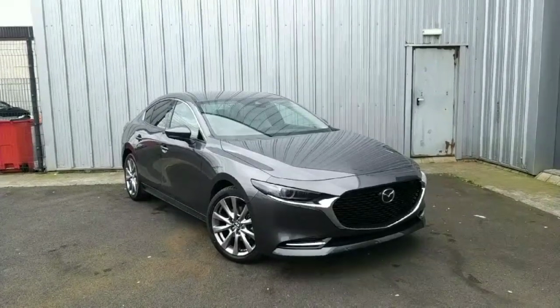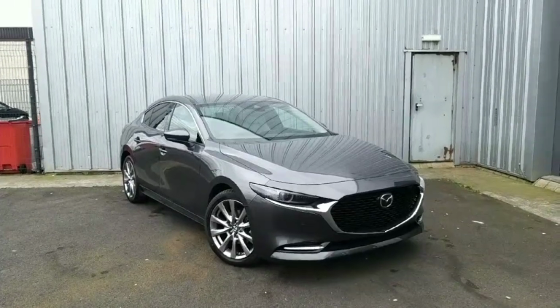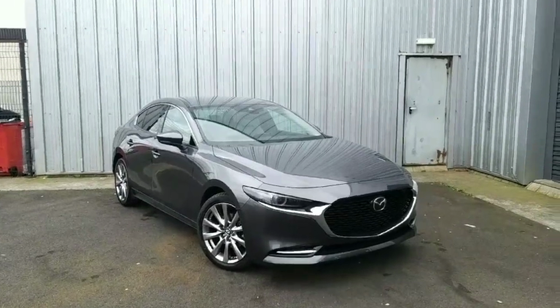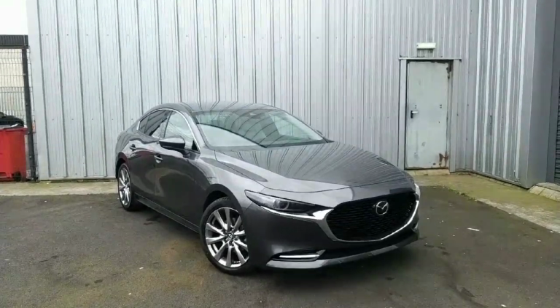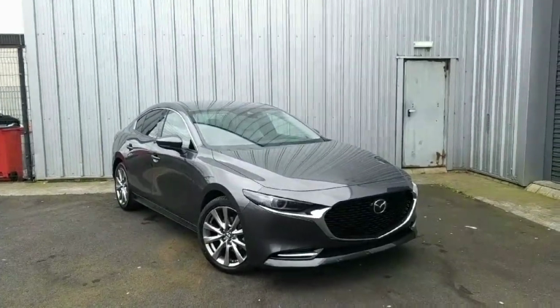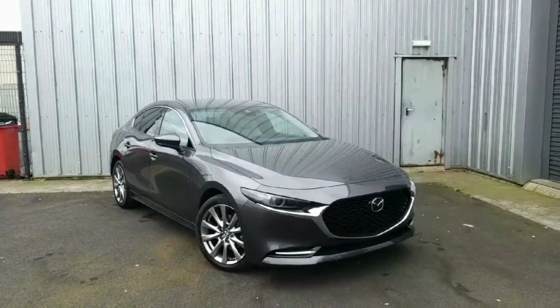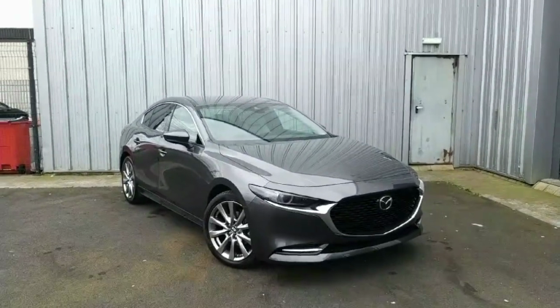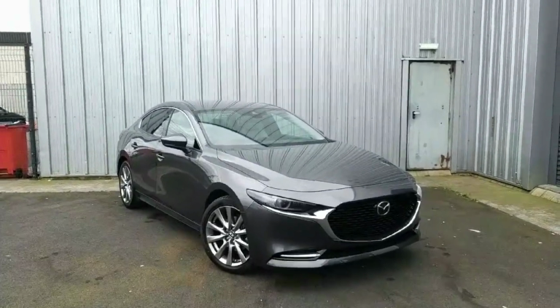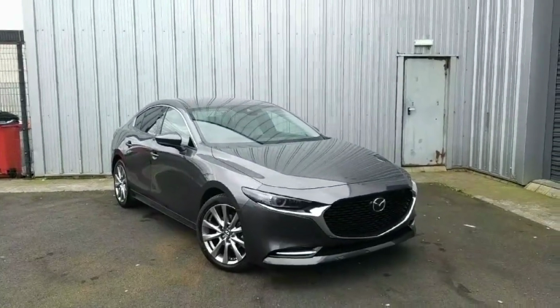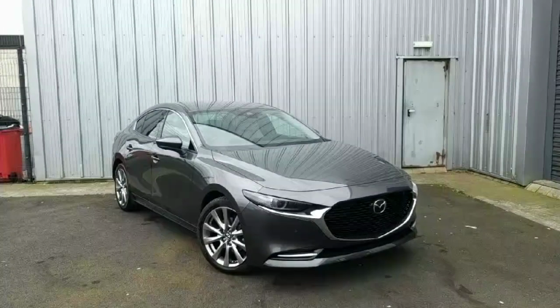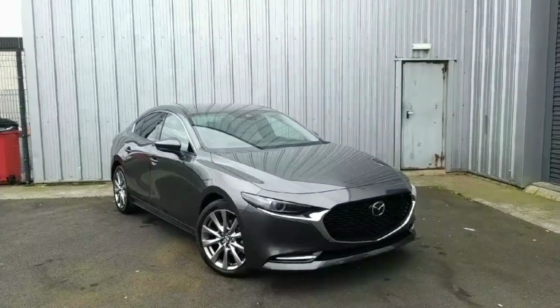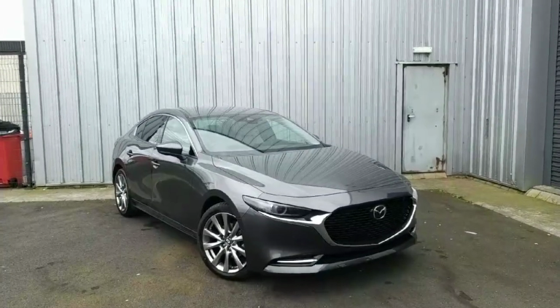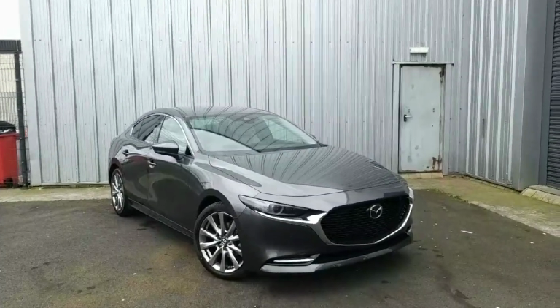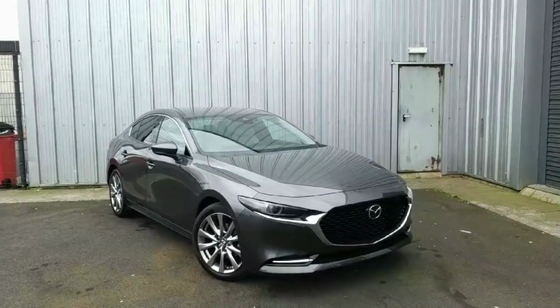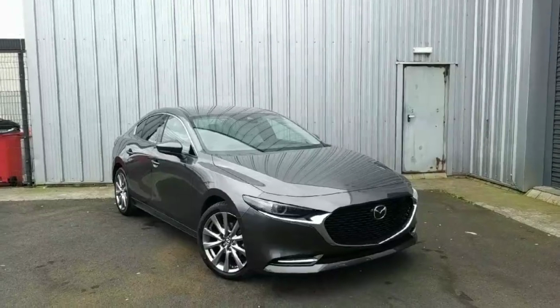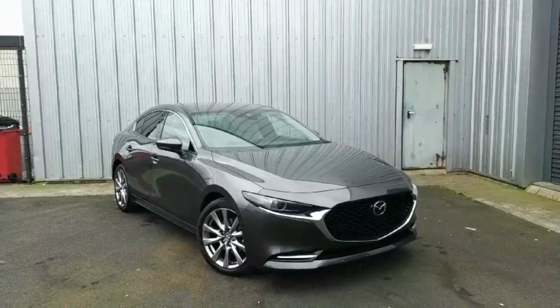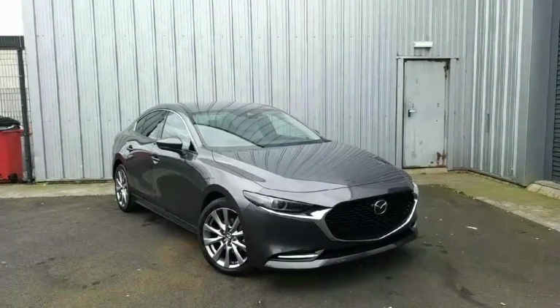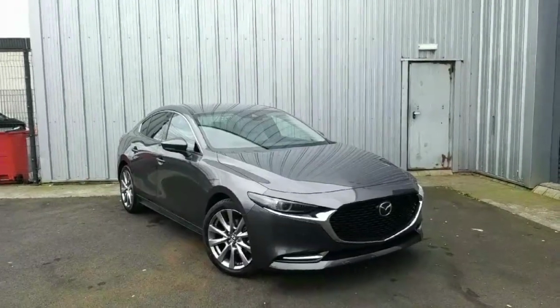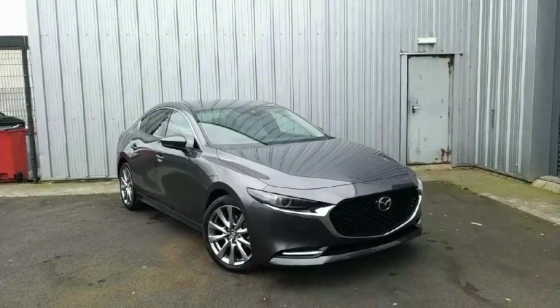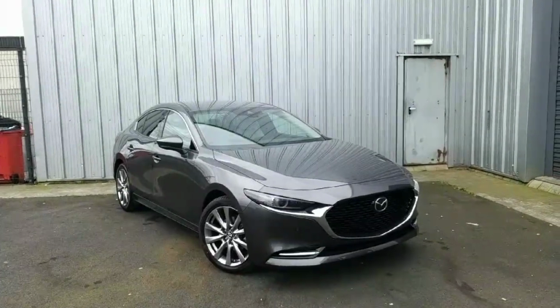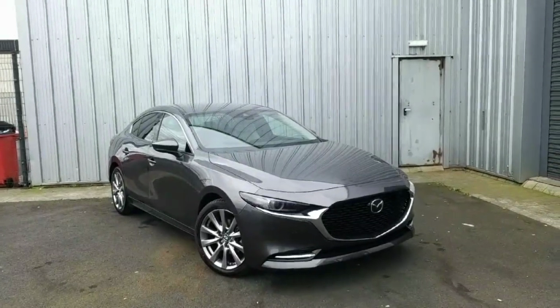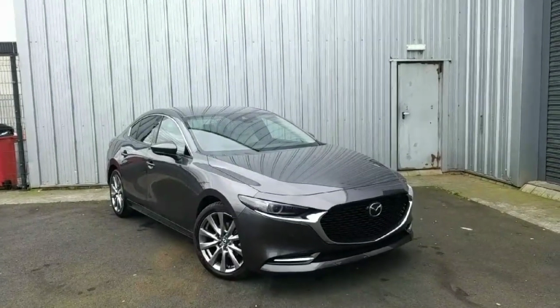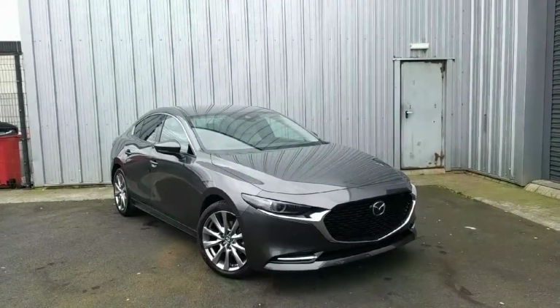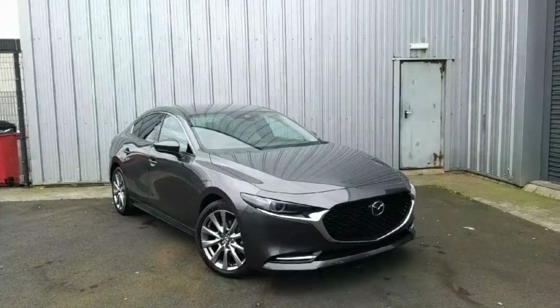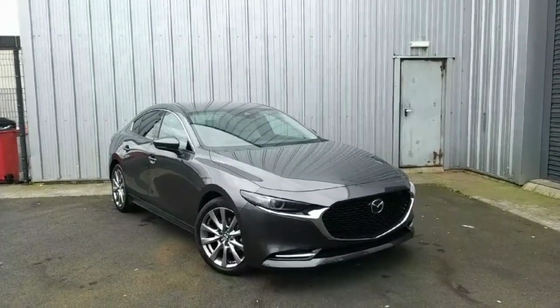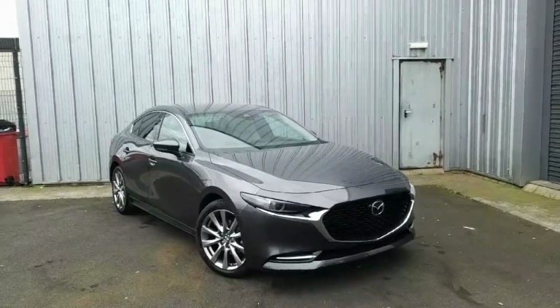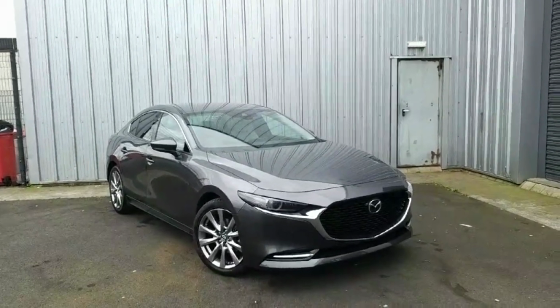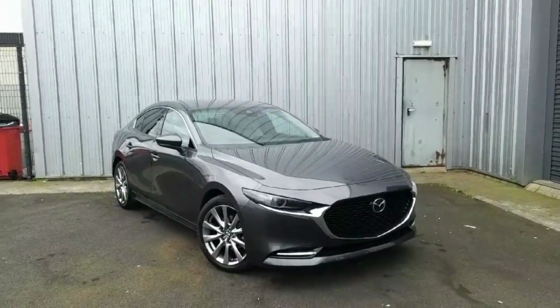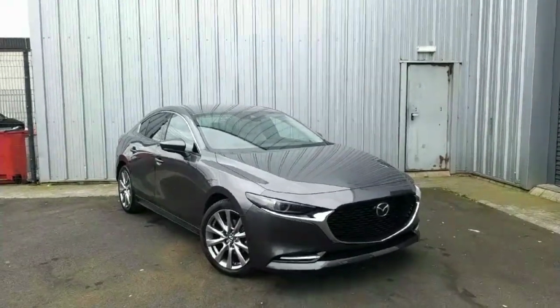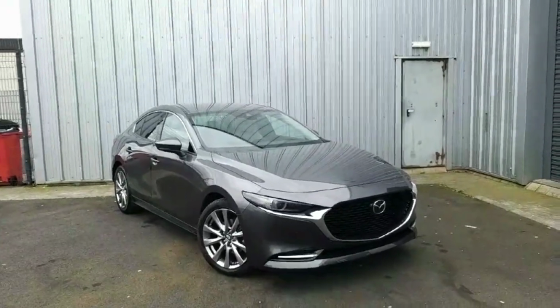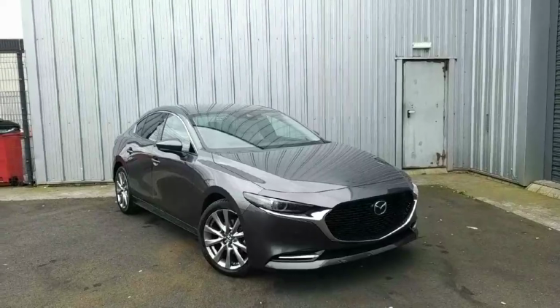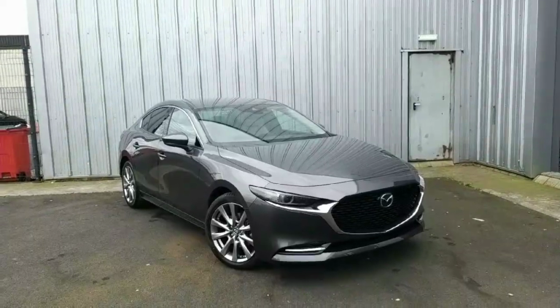Welcome to Jonathan Mazda. Today I've got a Mazda 3 Saloon SkyActiv-X. This is a 186 brake horsepower, 2 litre petrol engine, 6 speed manual gearbox, finished in machine grey.